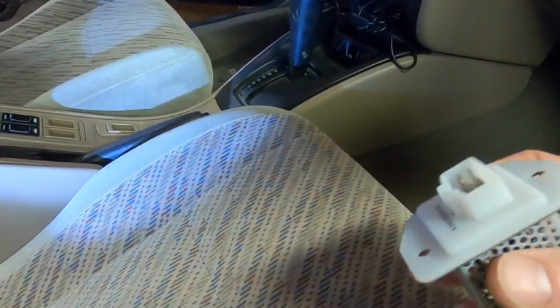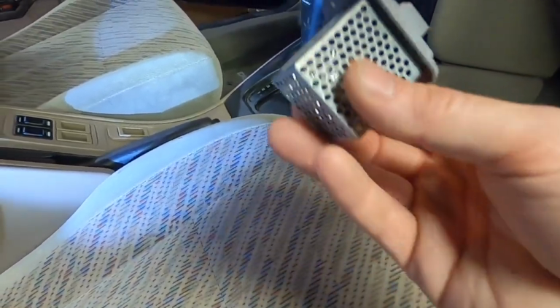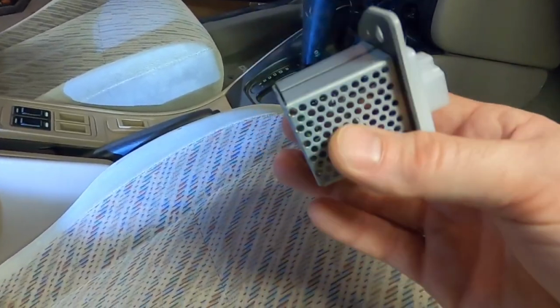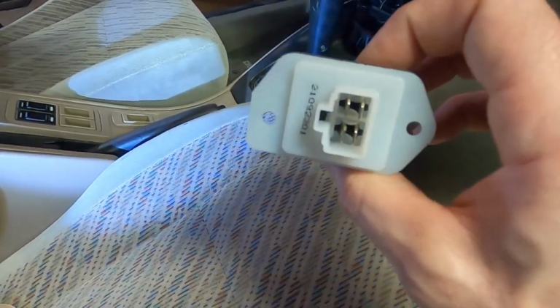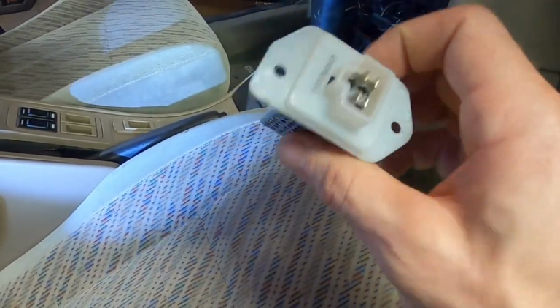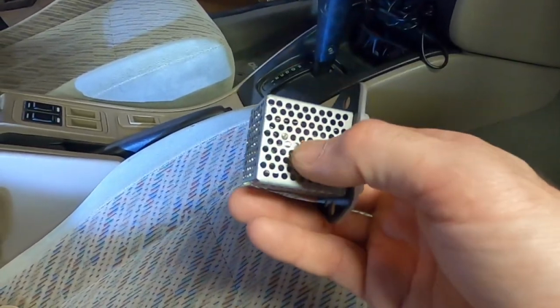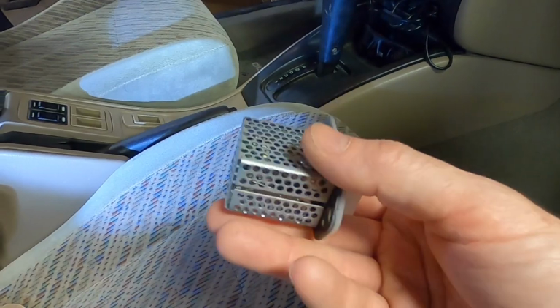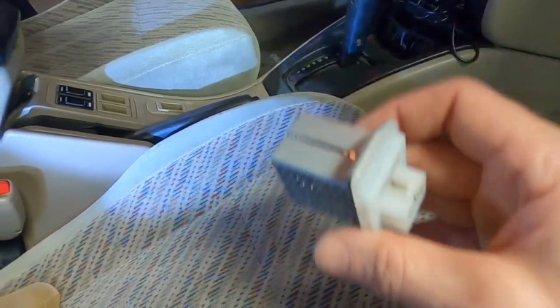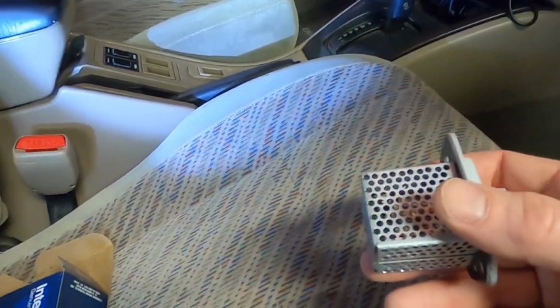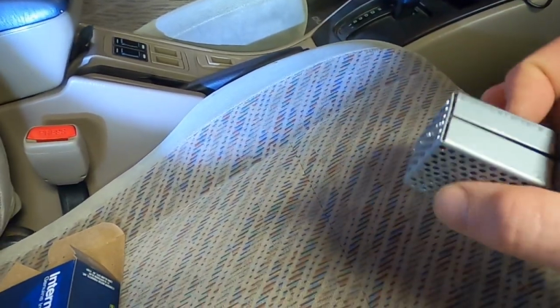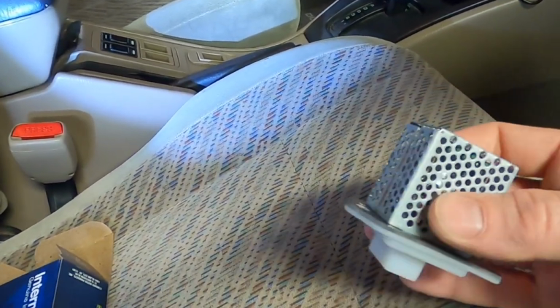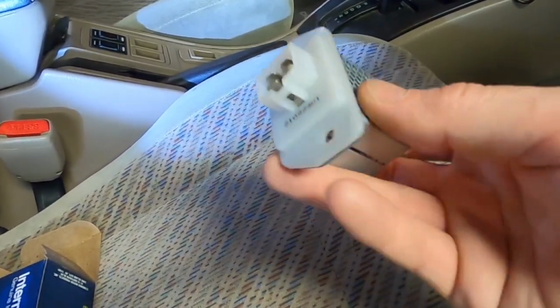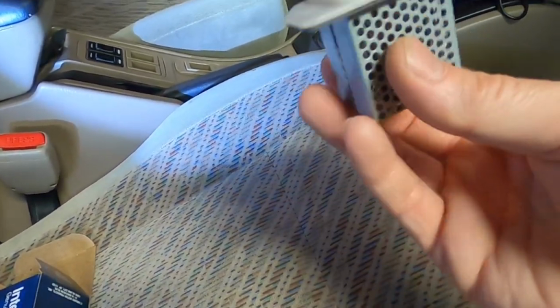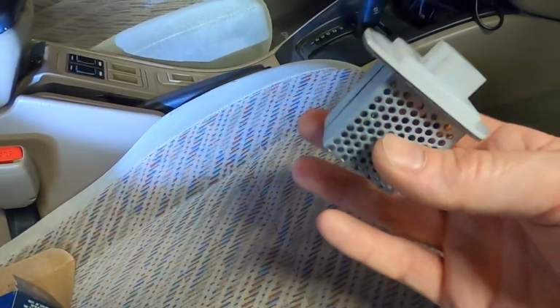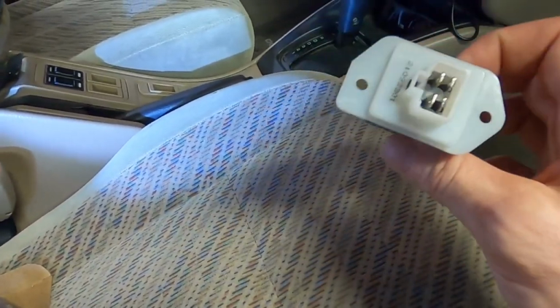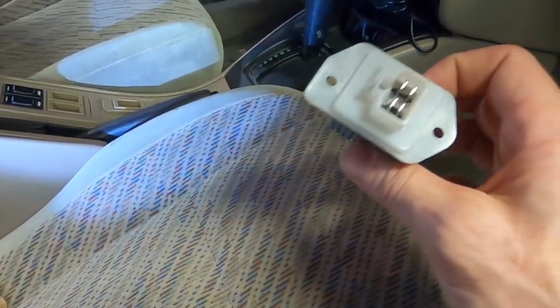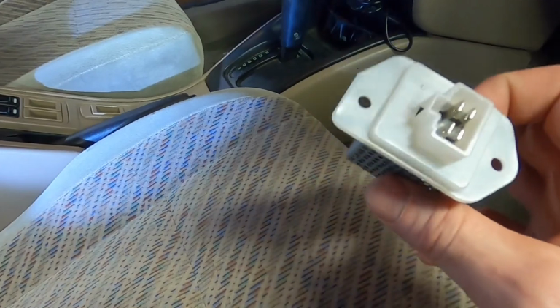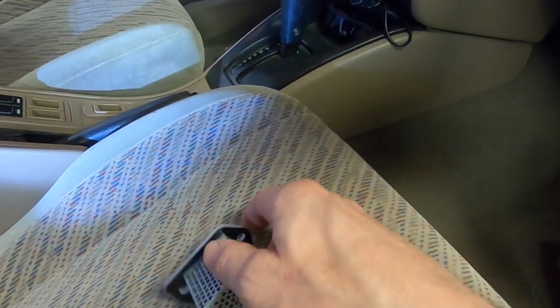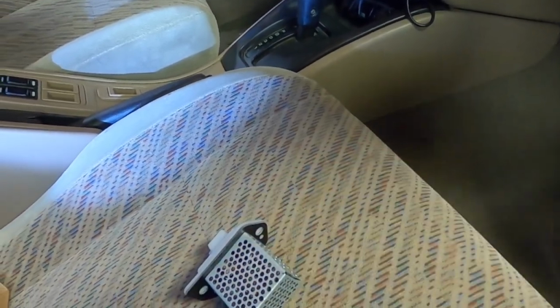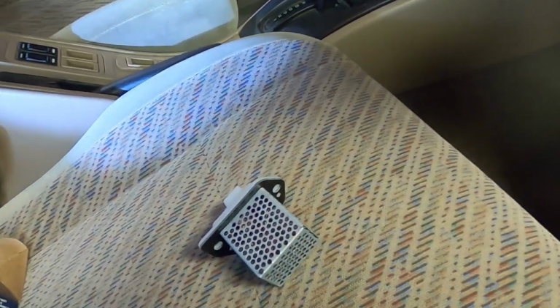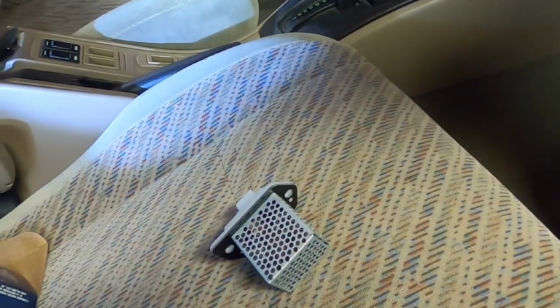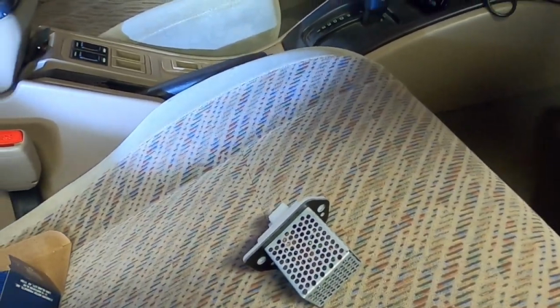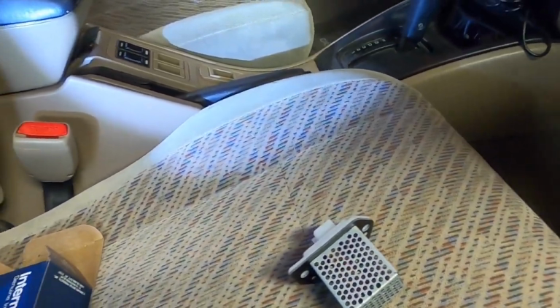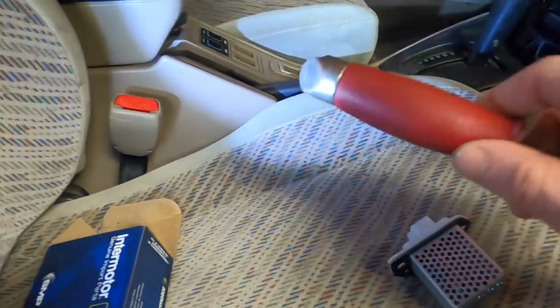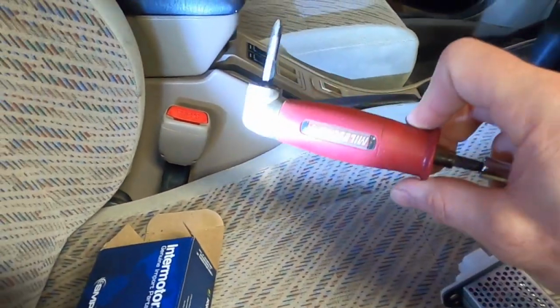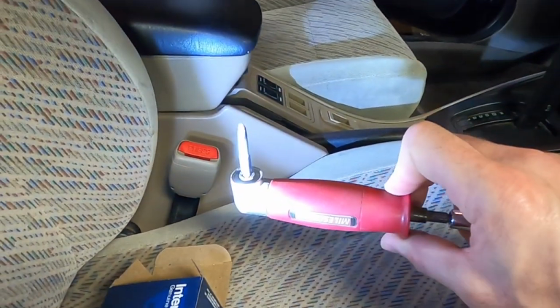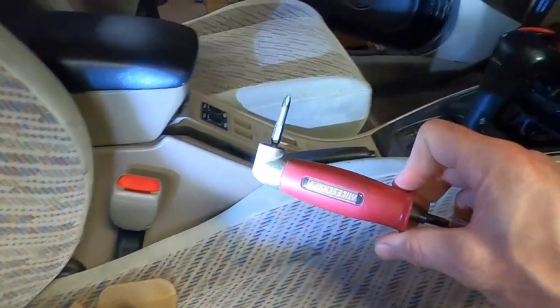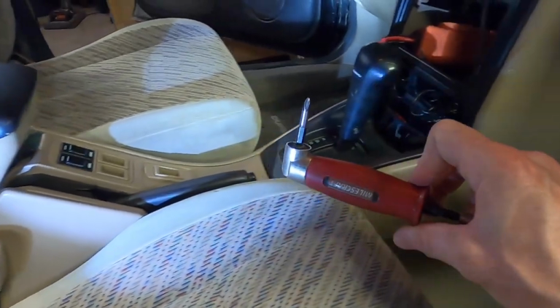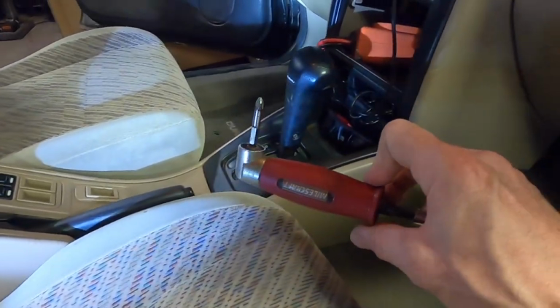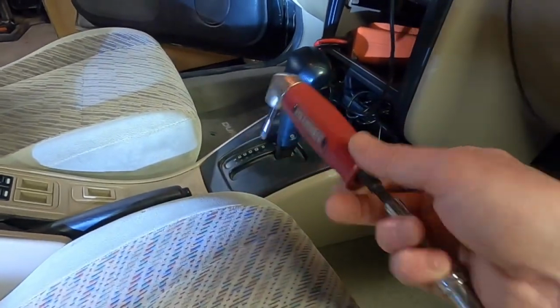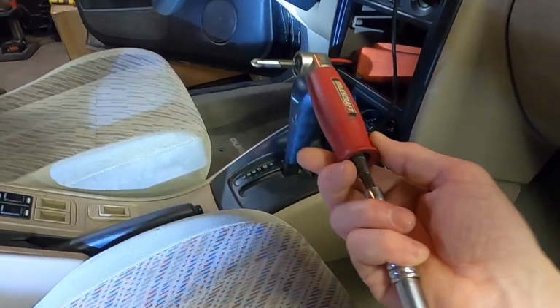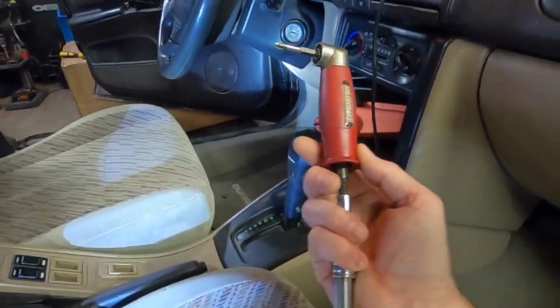This was an aftermarket part and it was about fifty dollars. I'm sure you can get one from the dealer for around a hundred thereabouts. And what you're going to need to change this effectively is a right angle drive screwdriver — I've got this nice little setup here.